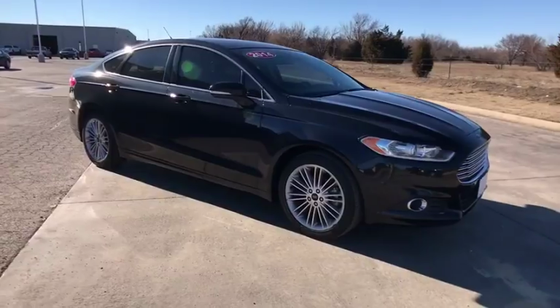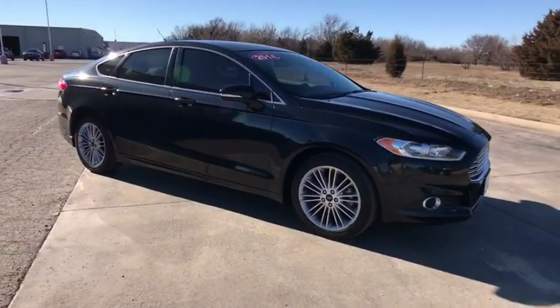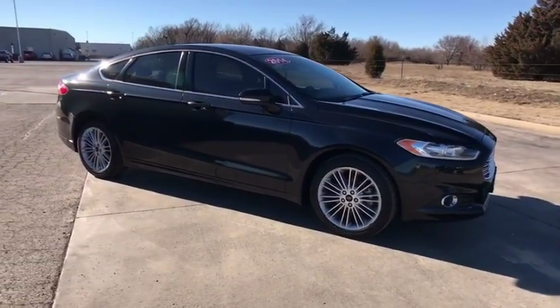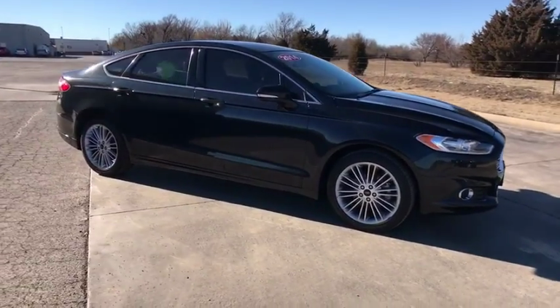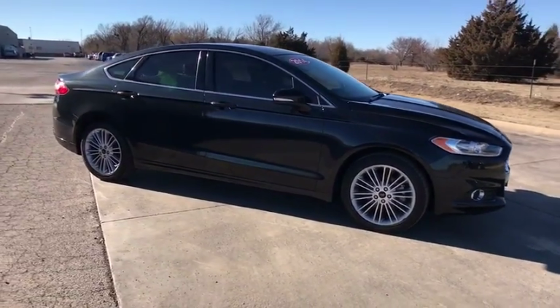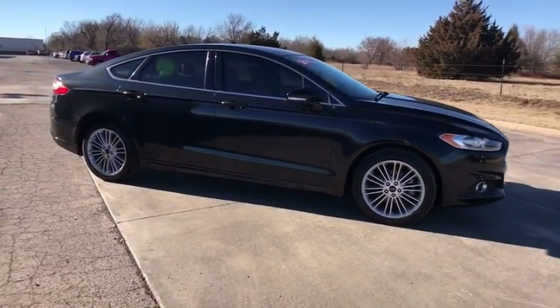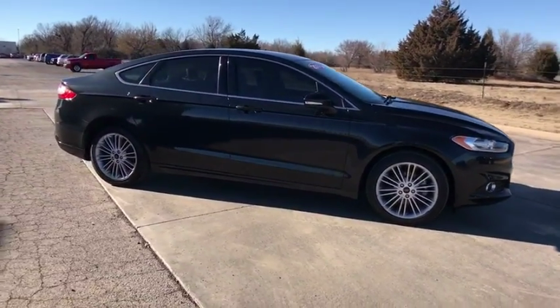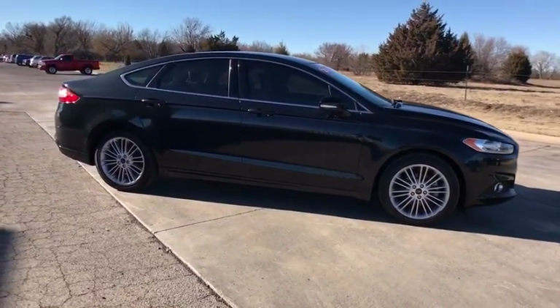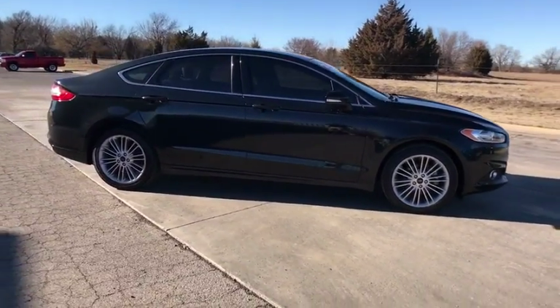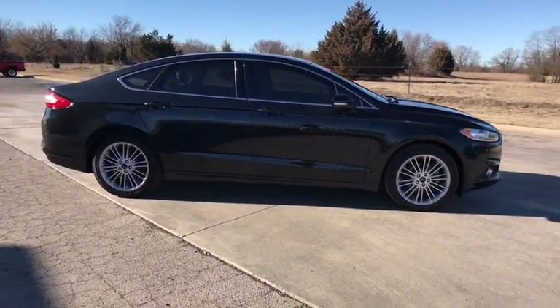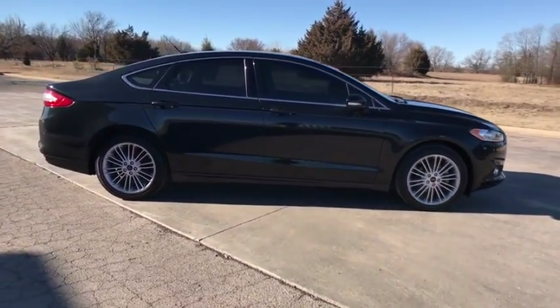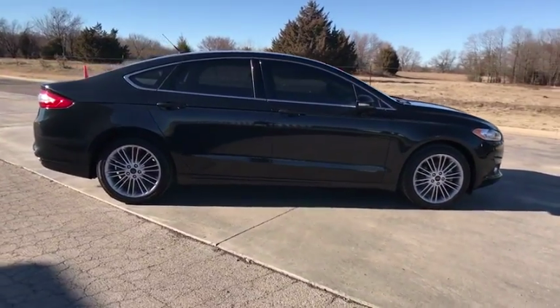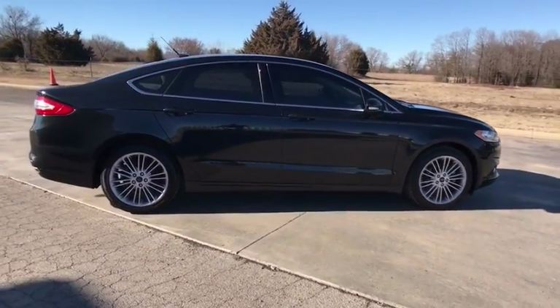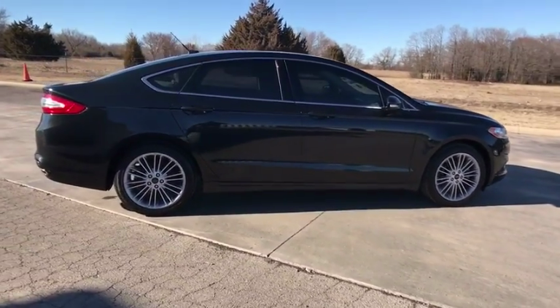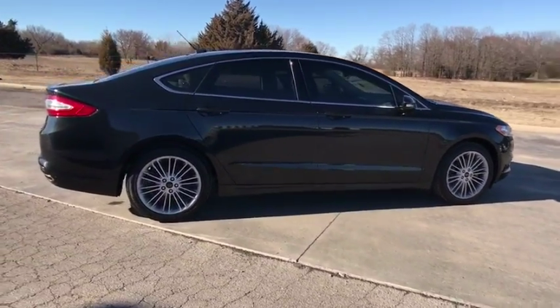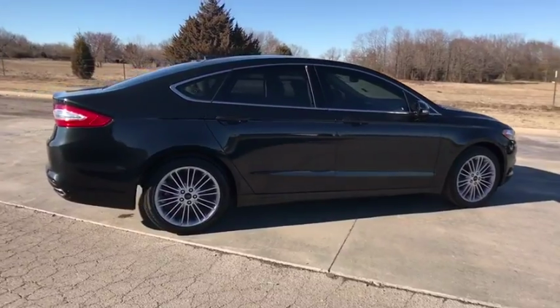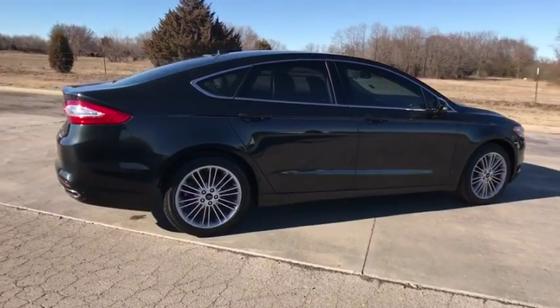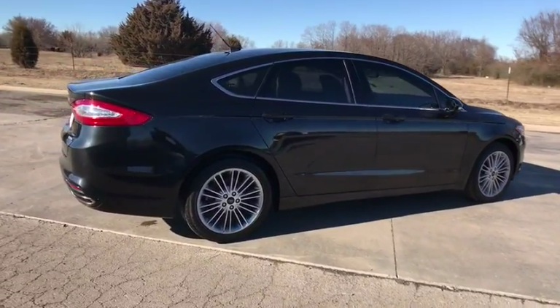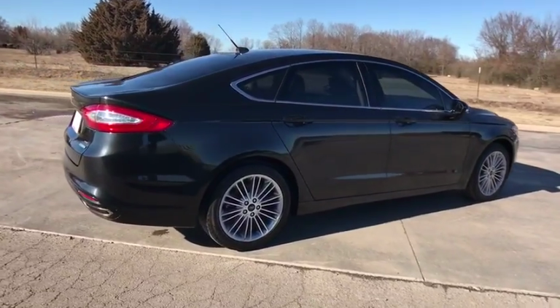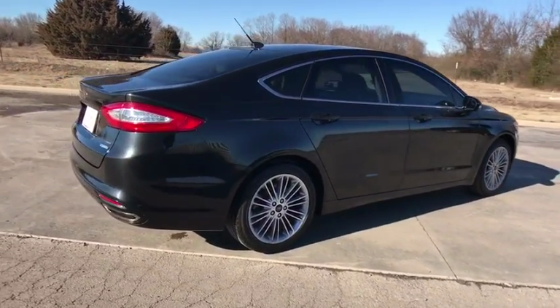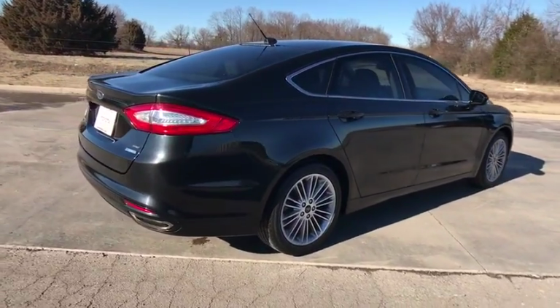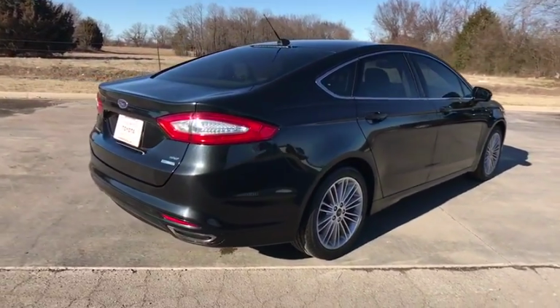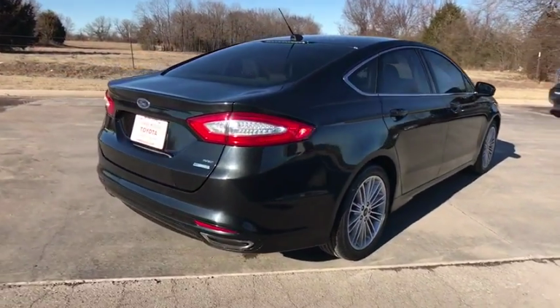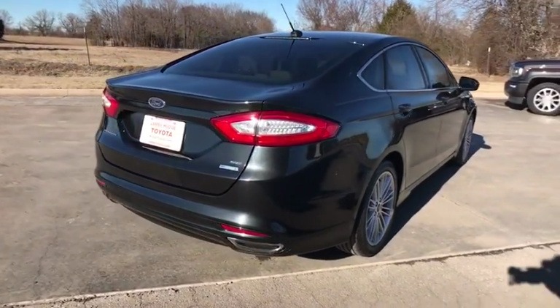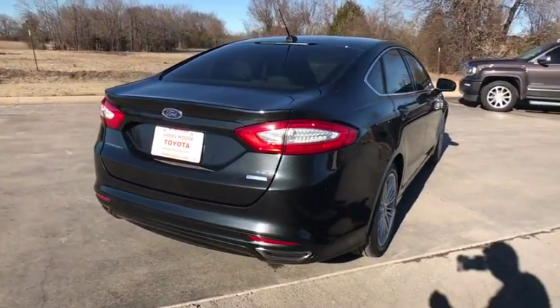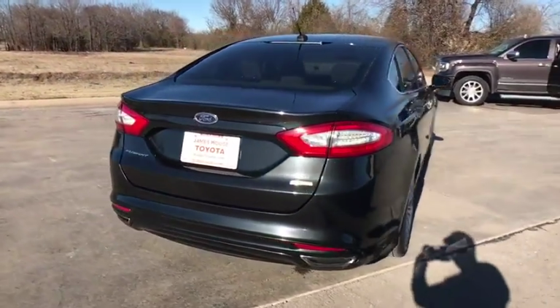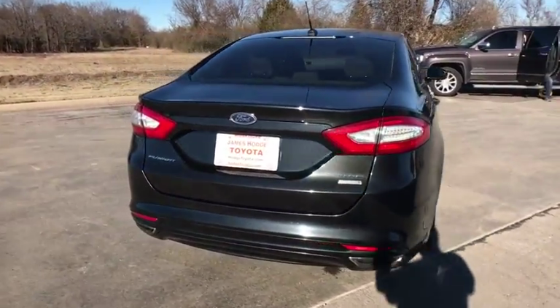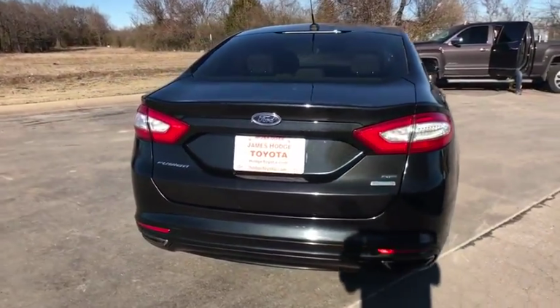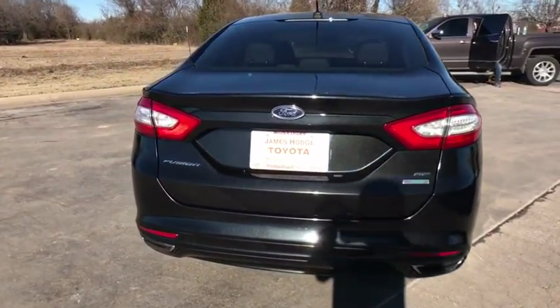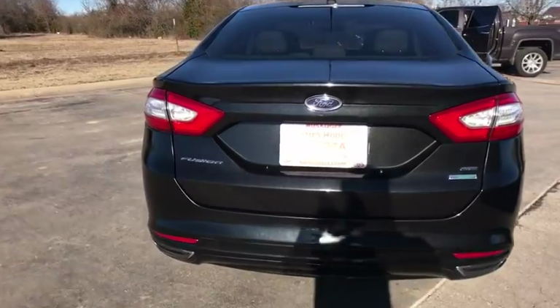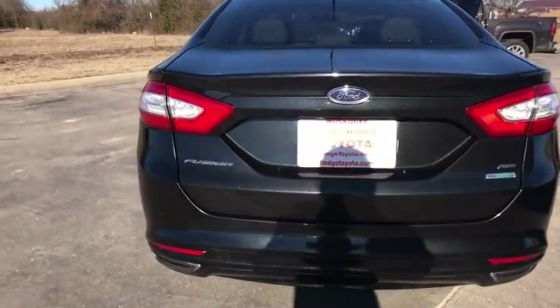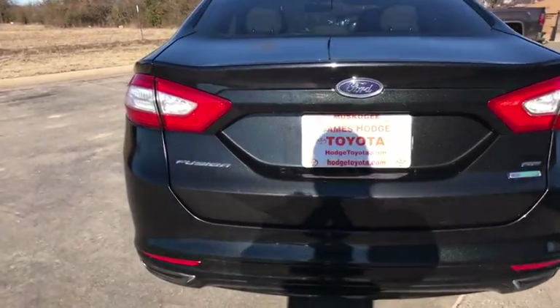Here are some of this vehicle's great options: traction control, dual airbags, alloy wheels, power steering, four-wheel disc brakes, compass, power windows, and electronic stability control.